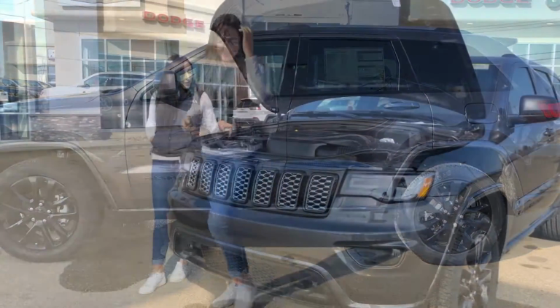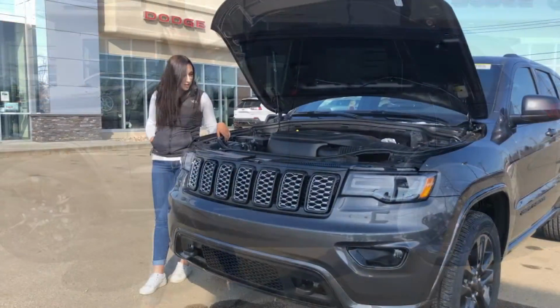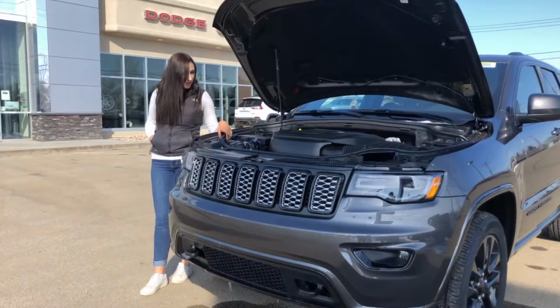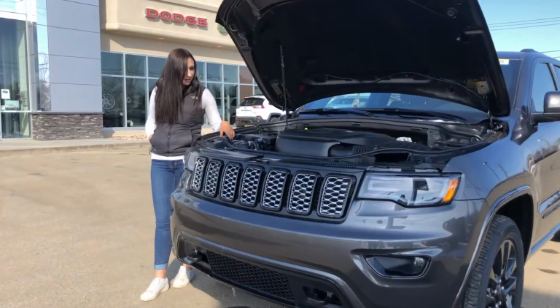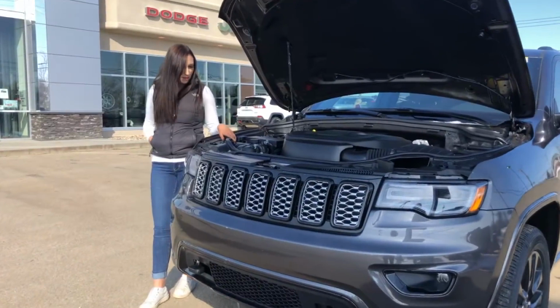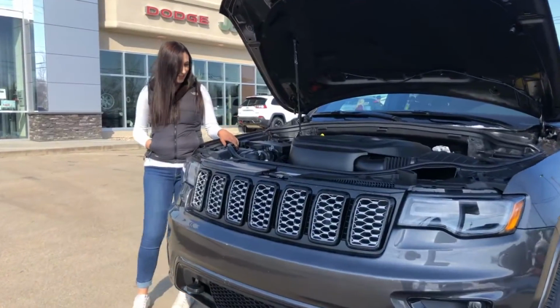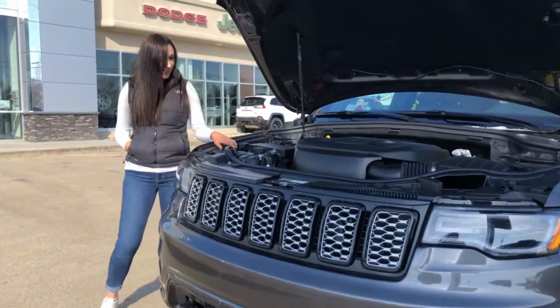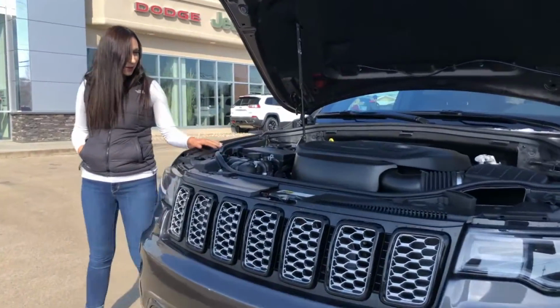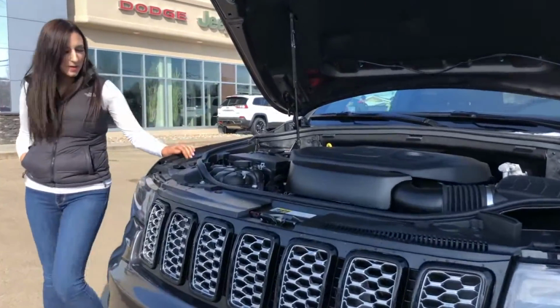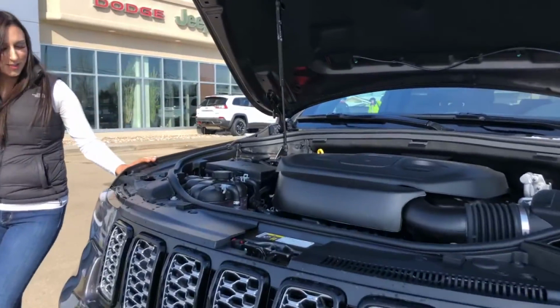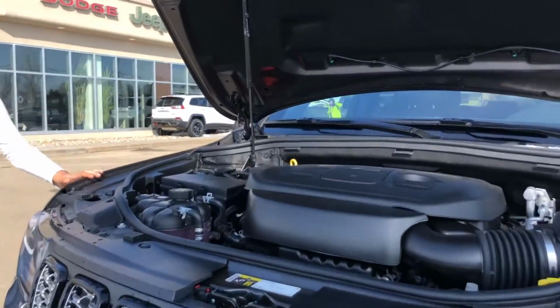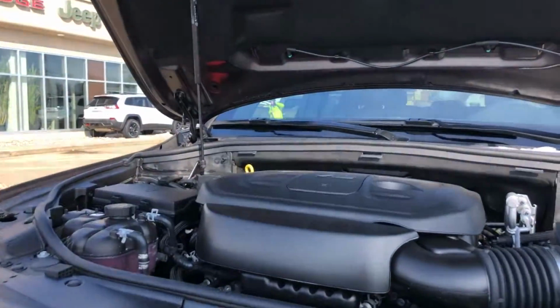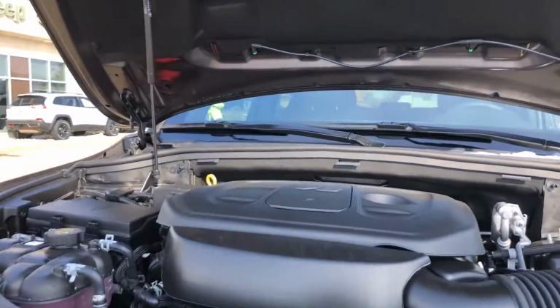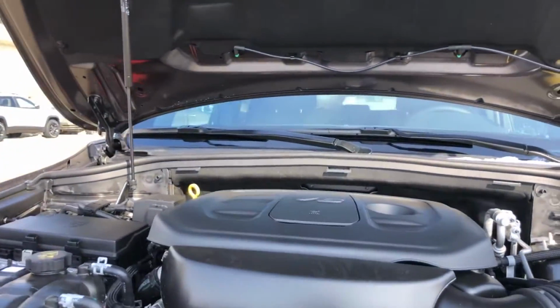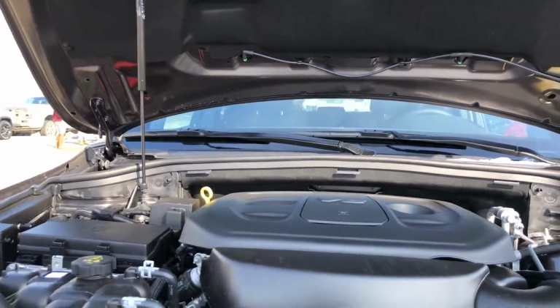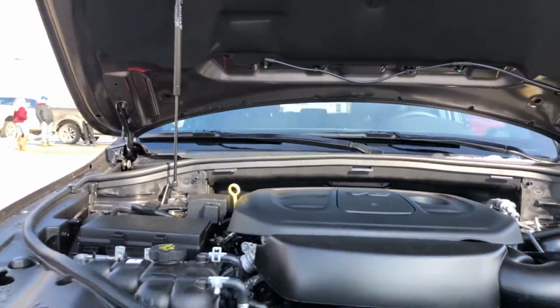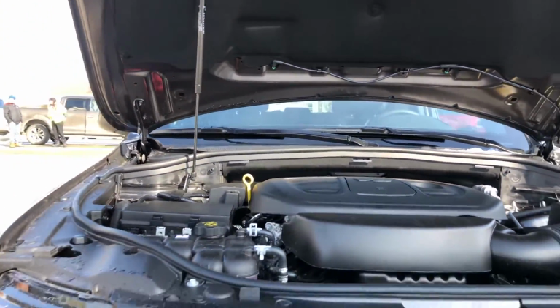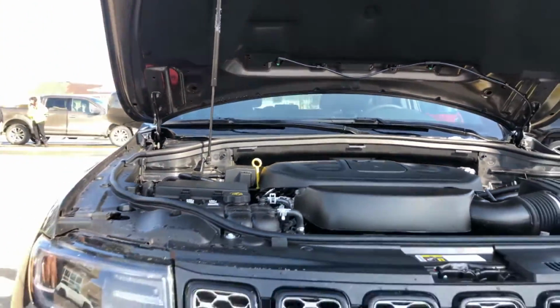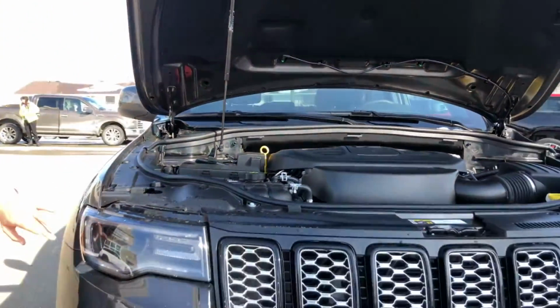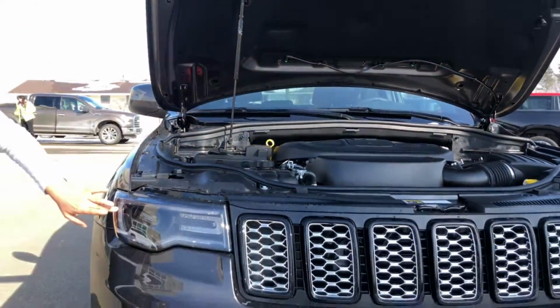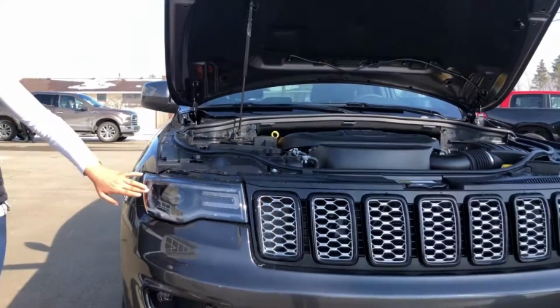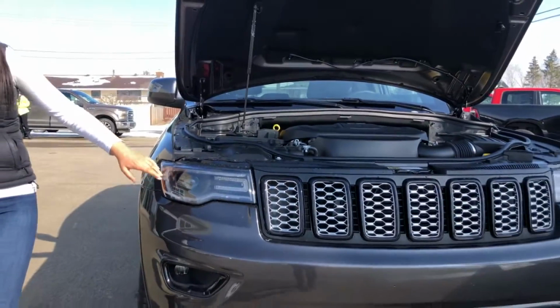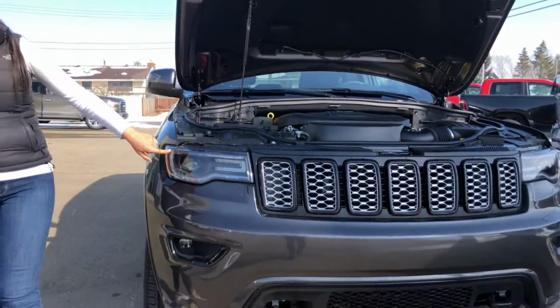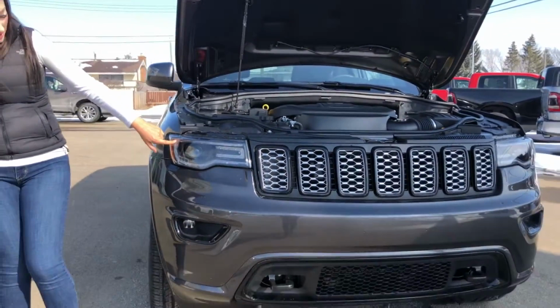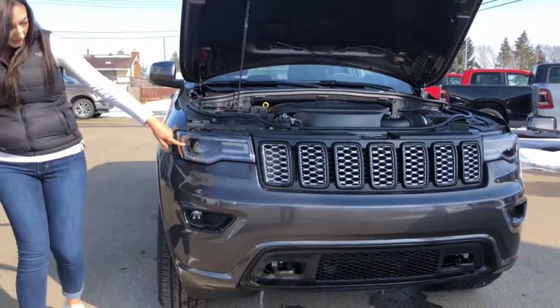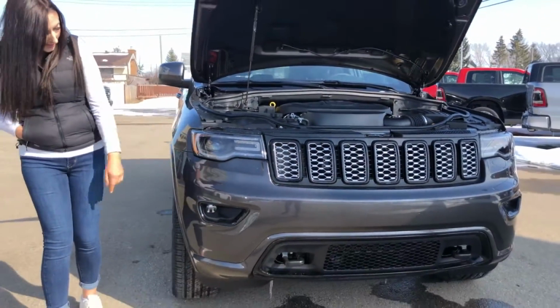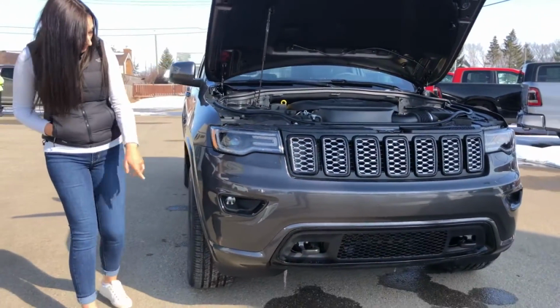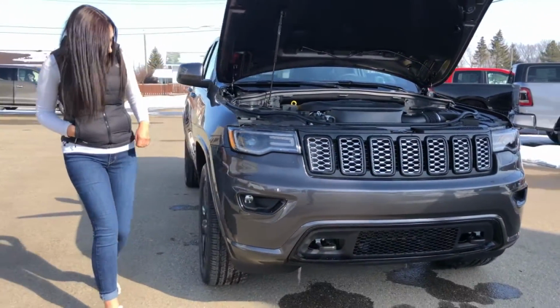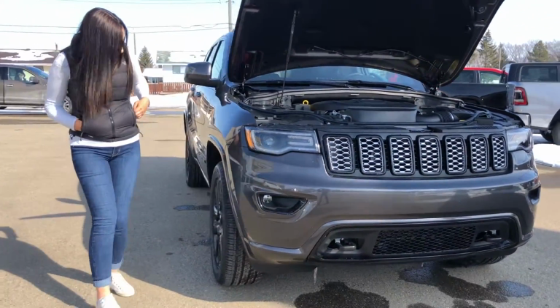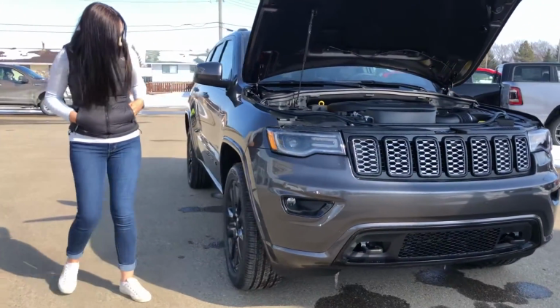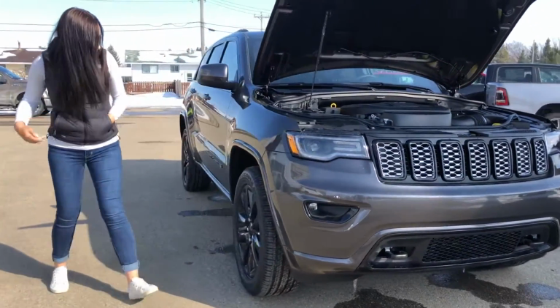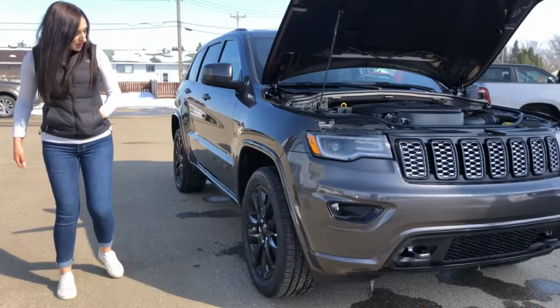Under the hood you do have your 3.6L Pentastar engine. This one also has the premium lighting group, so a nicer headlight package, as well as fog lights on this one.